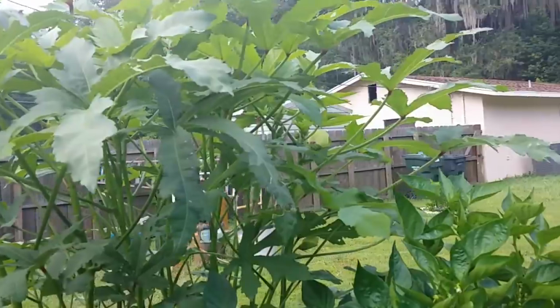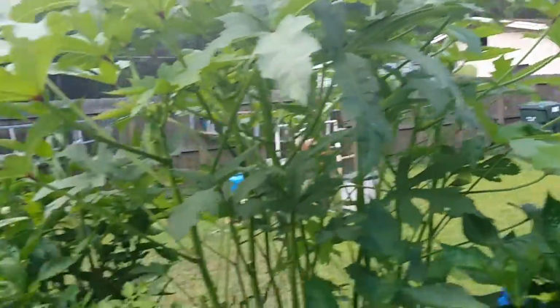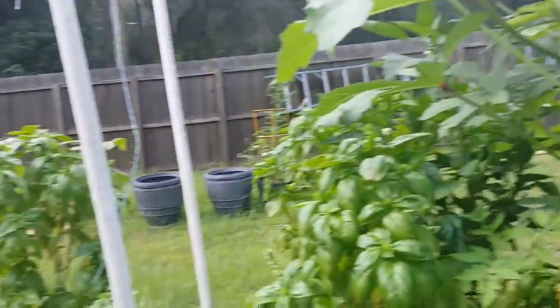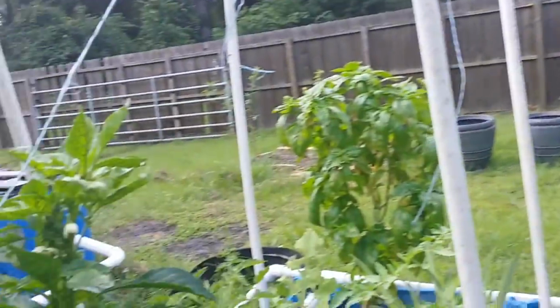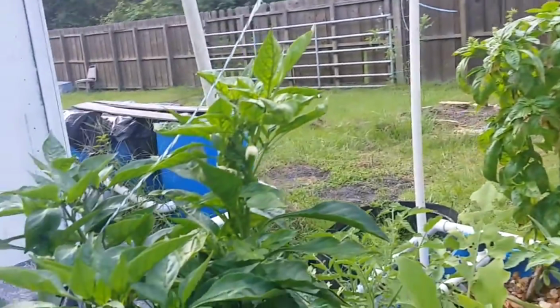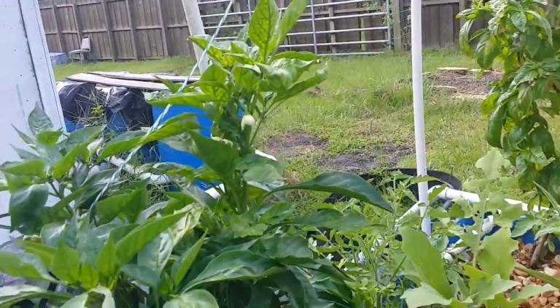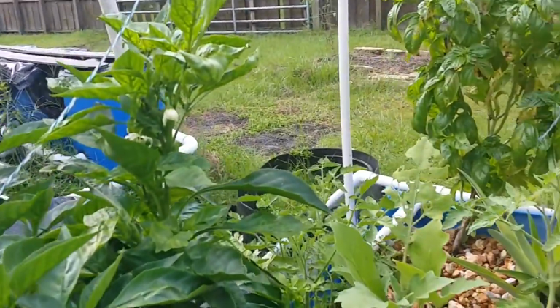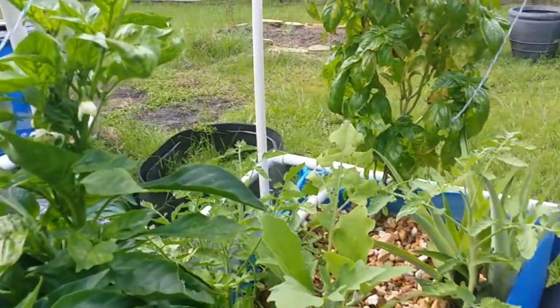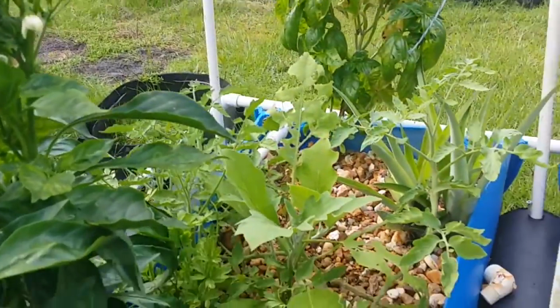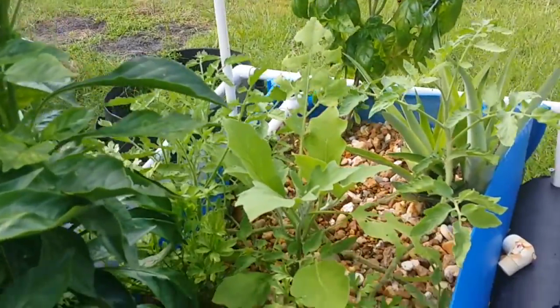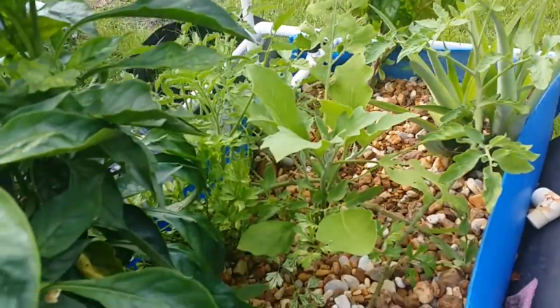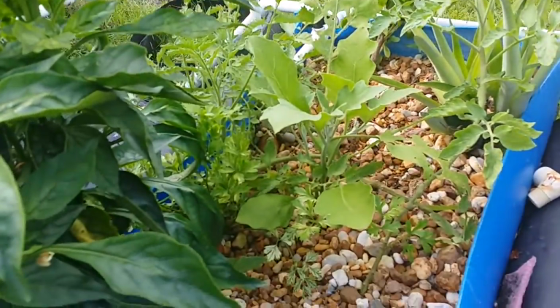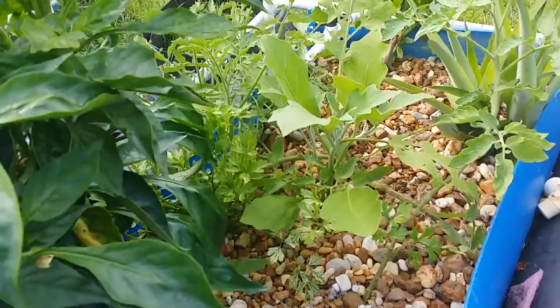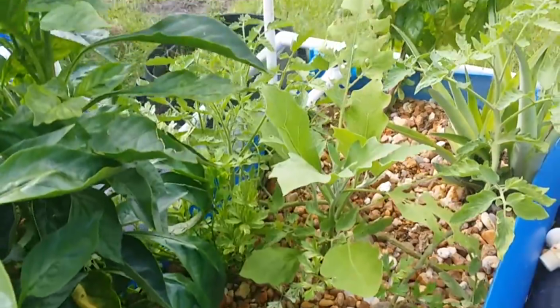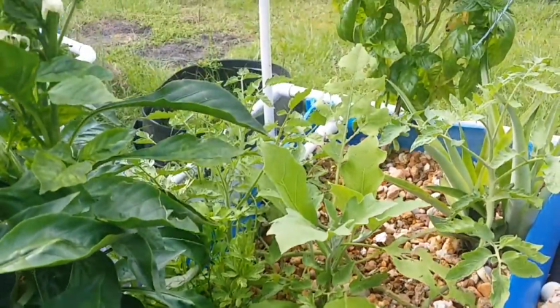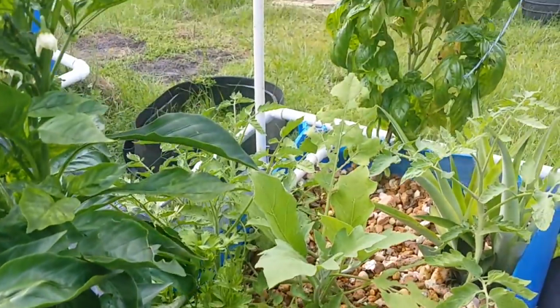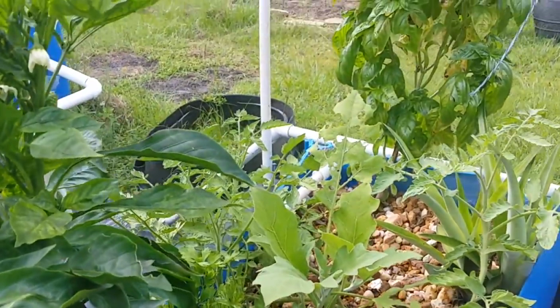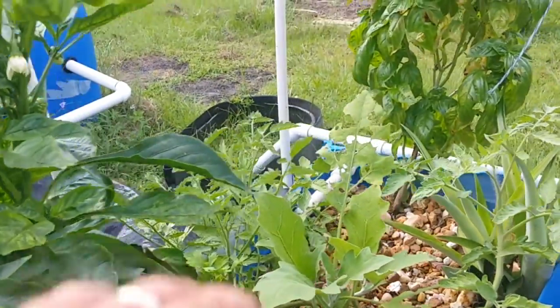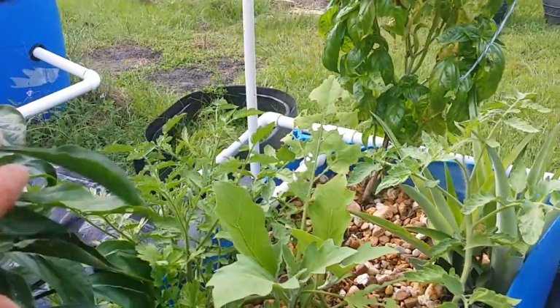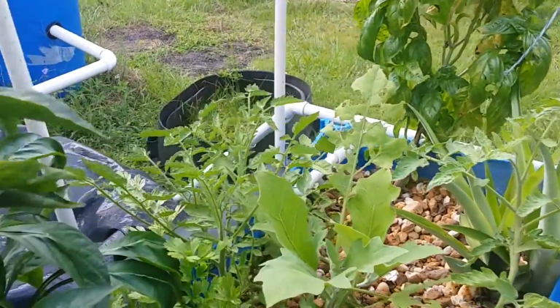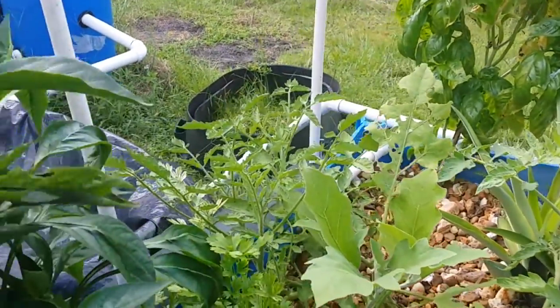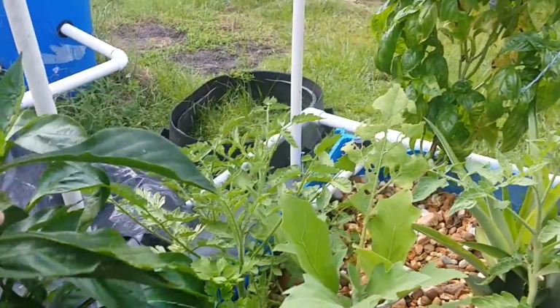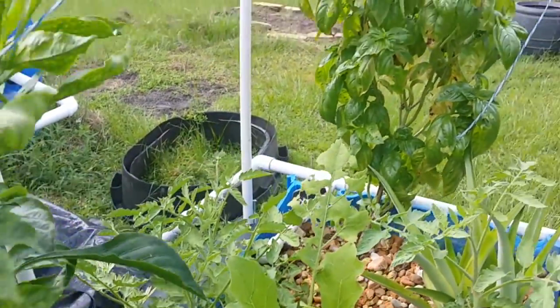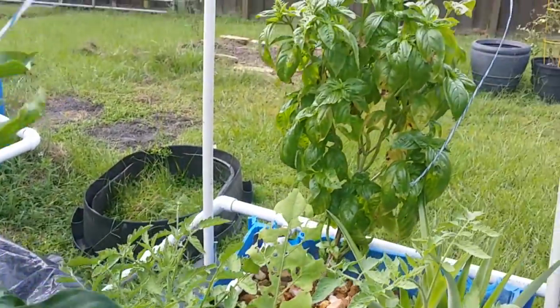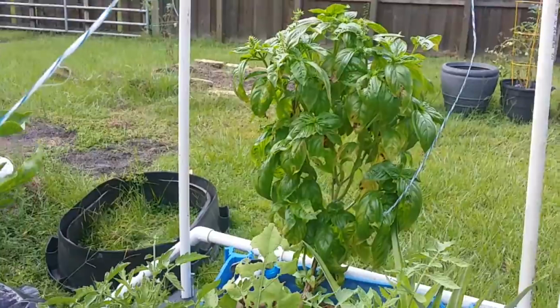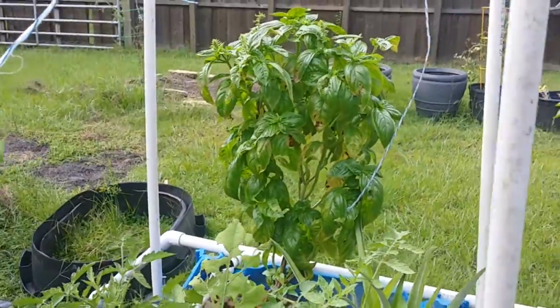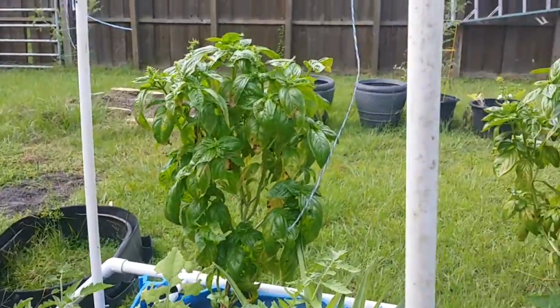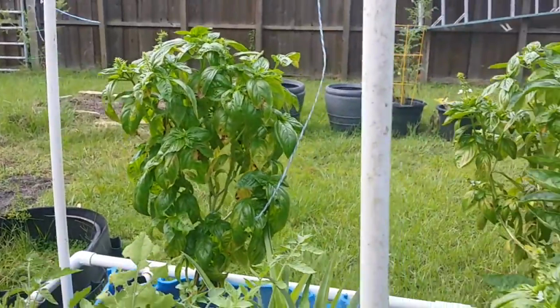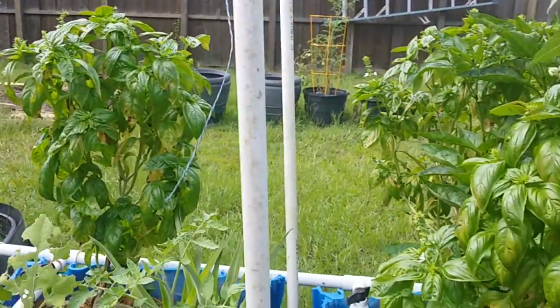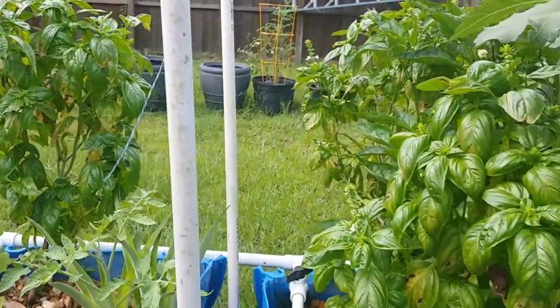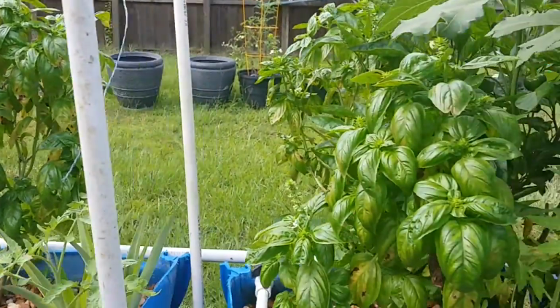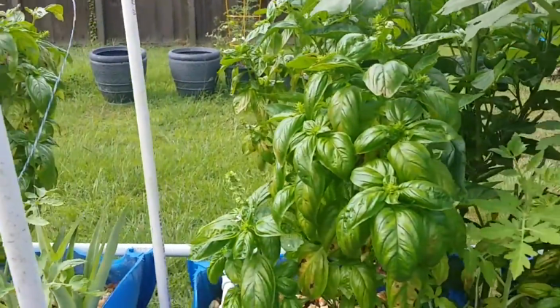Everything else in here isn't doing too great. These are some old tomato plants that I kind of threw off of pieces — they were really getting some deficiencies. They're kind of coming around, but with the heat I've been getting, I'm surprised they're even alive.